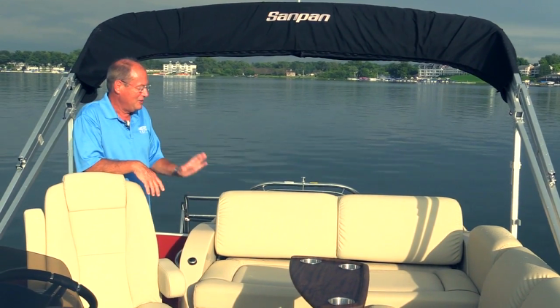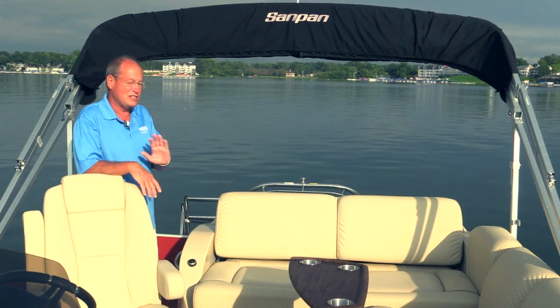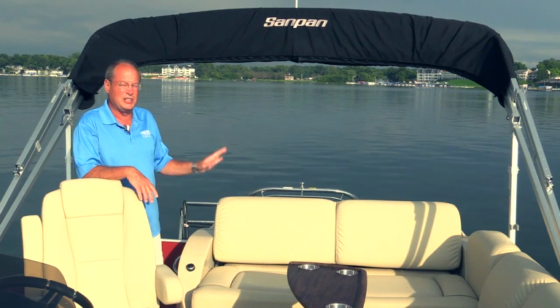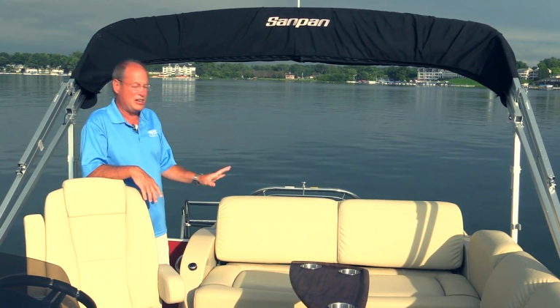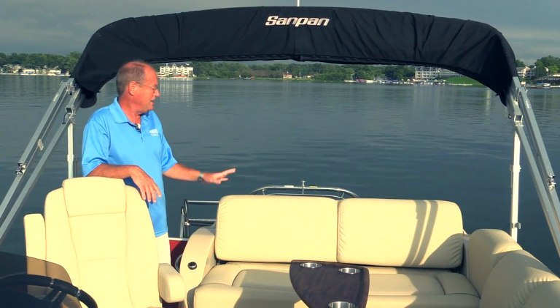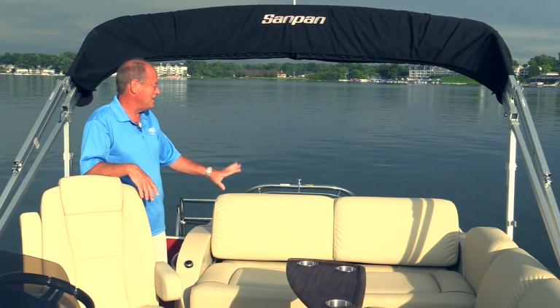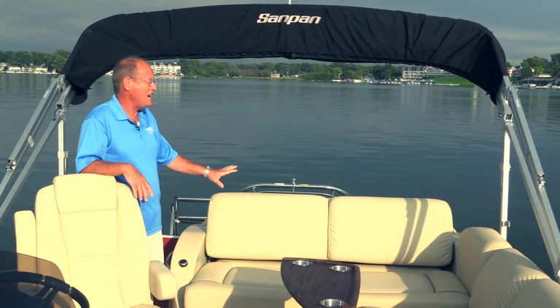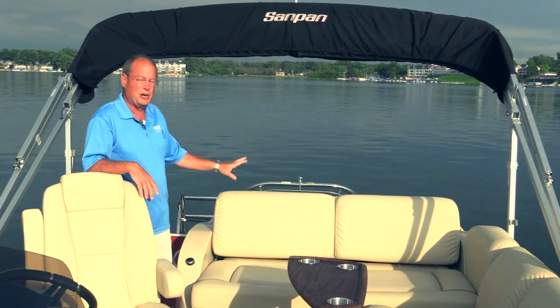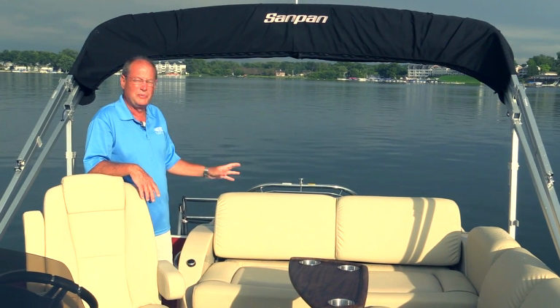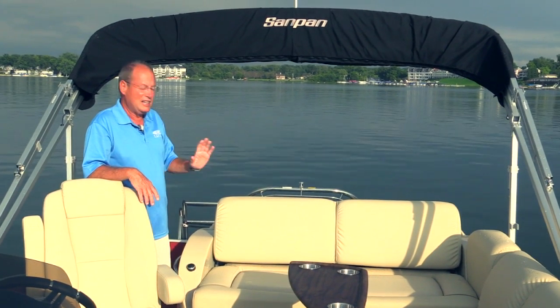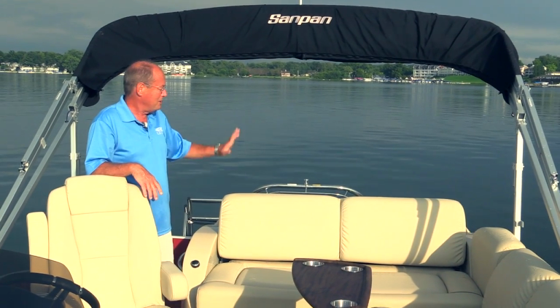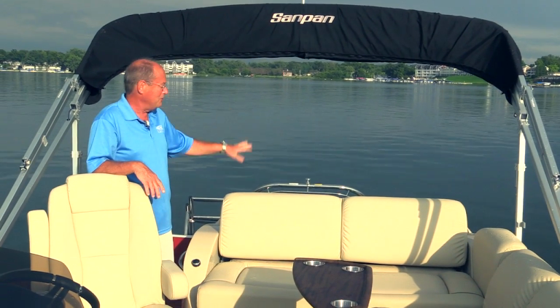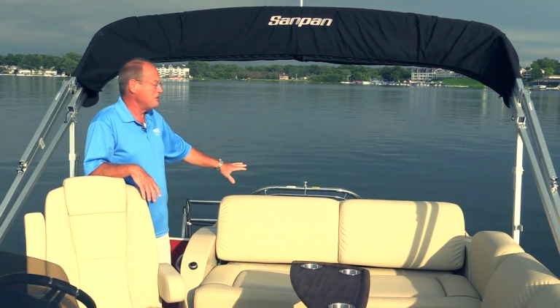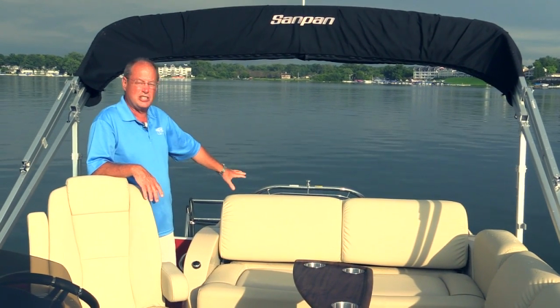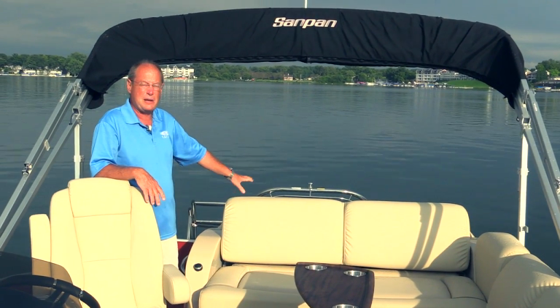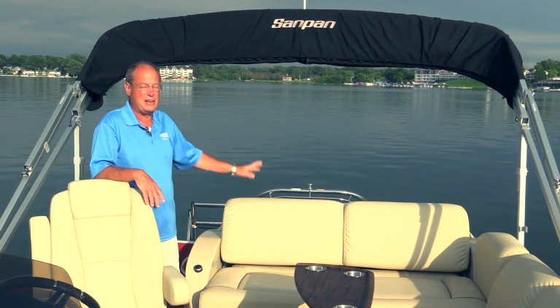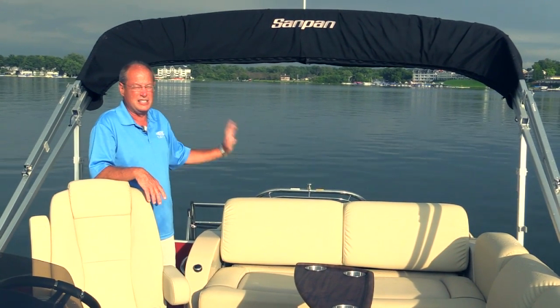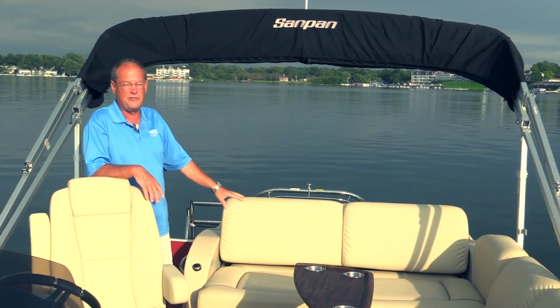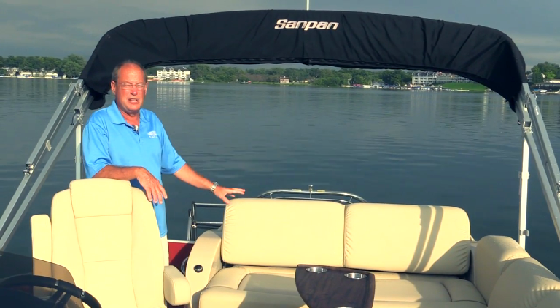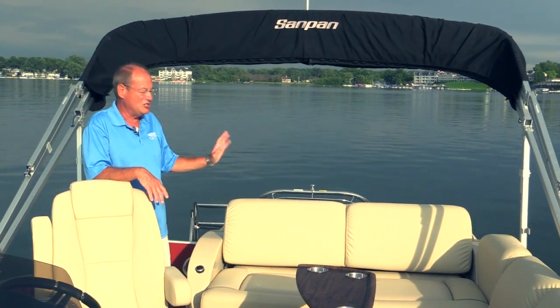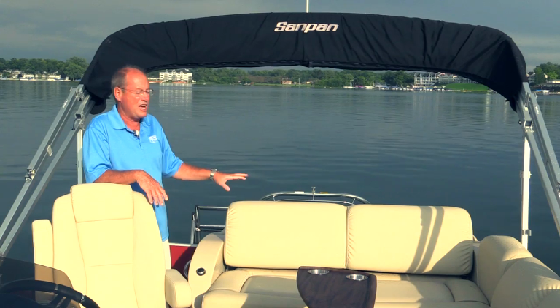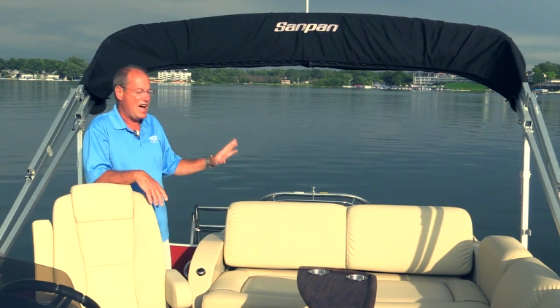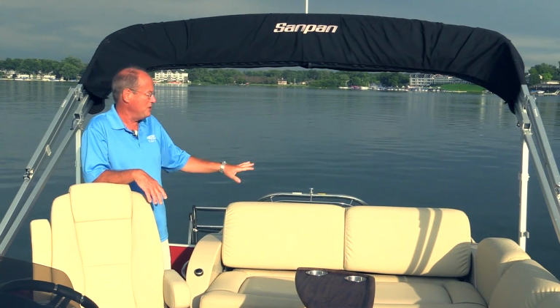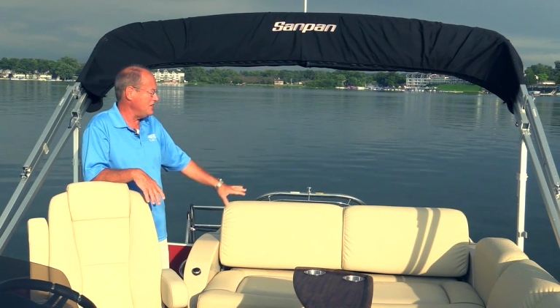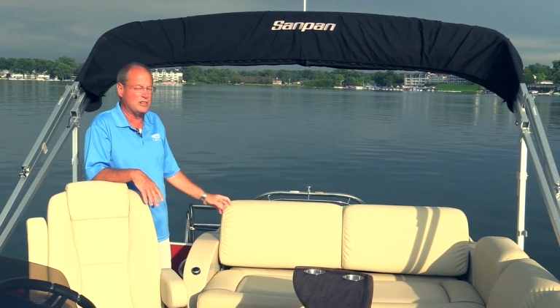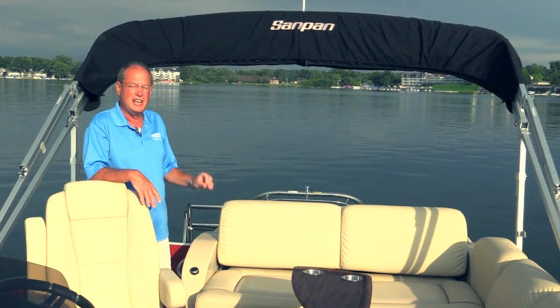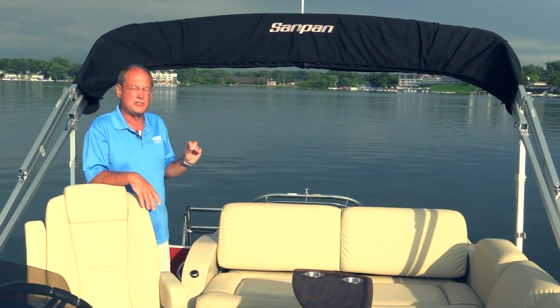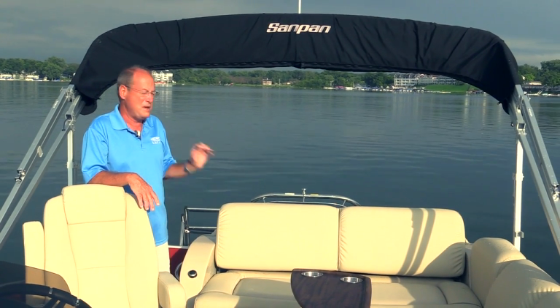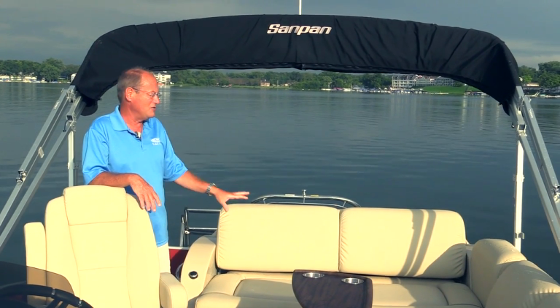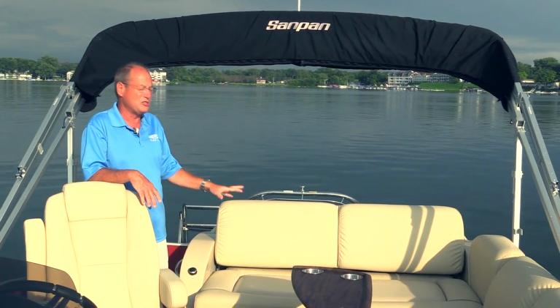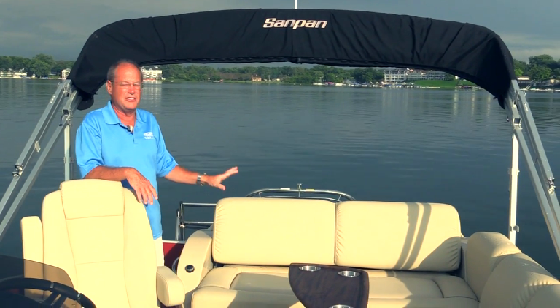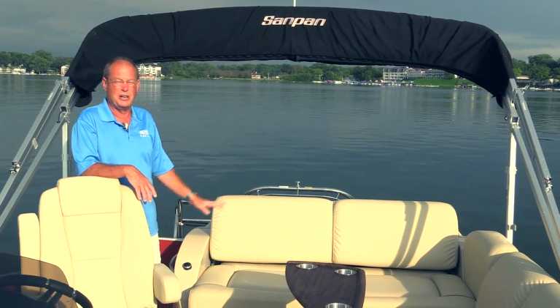This is a fully functioning sun deck boat with a multi-position back pad, and we're going to take a few minutes and show you how this seat works and the tremendous features on this boat.